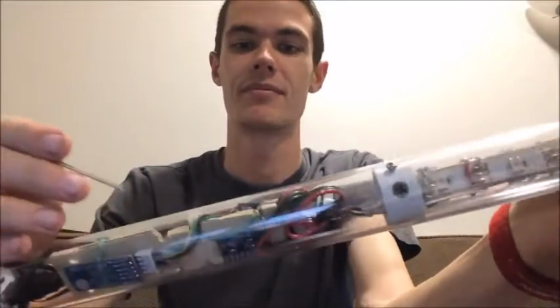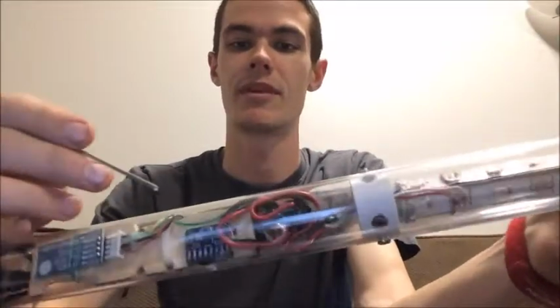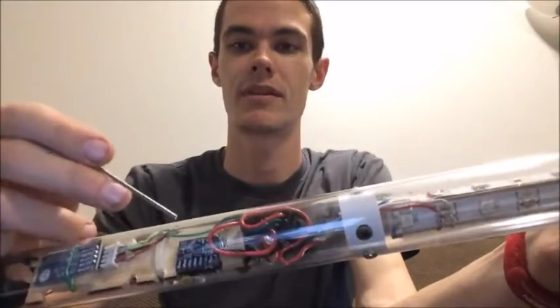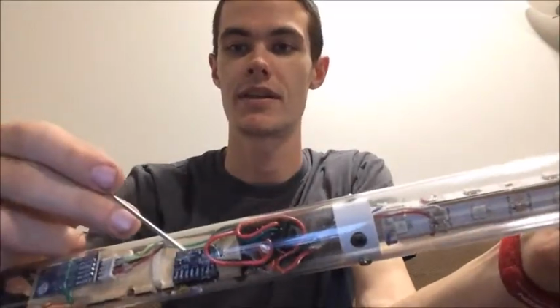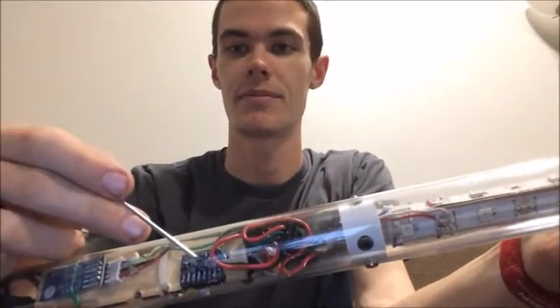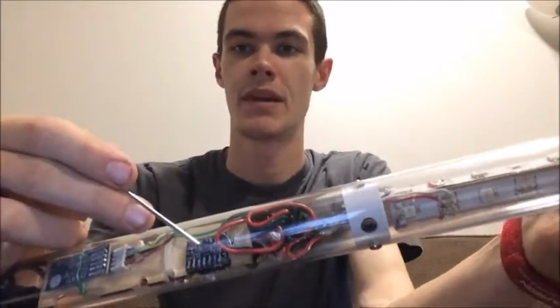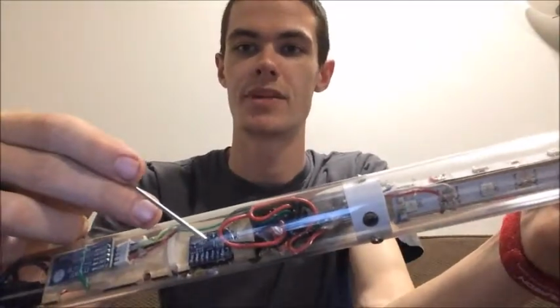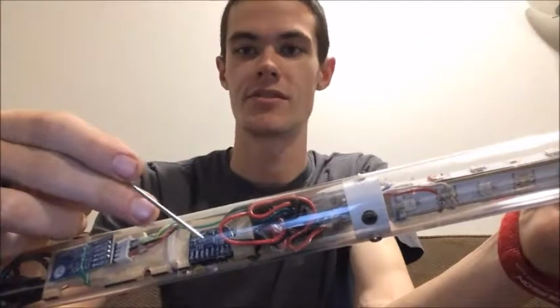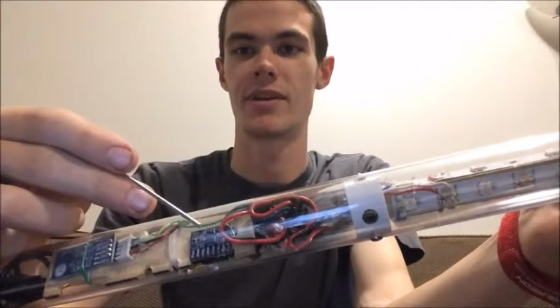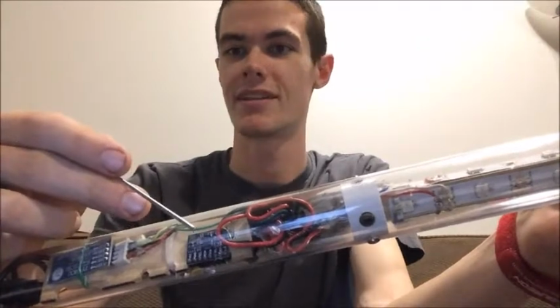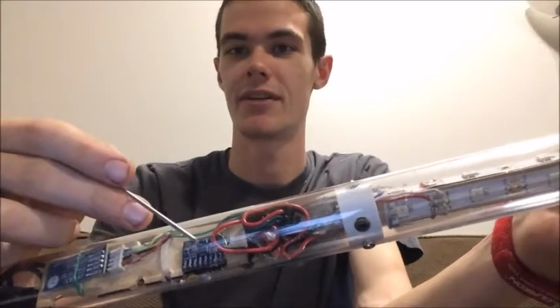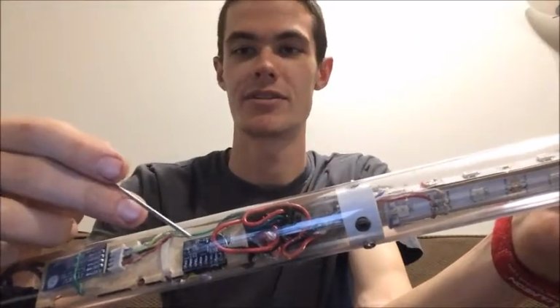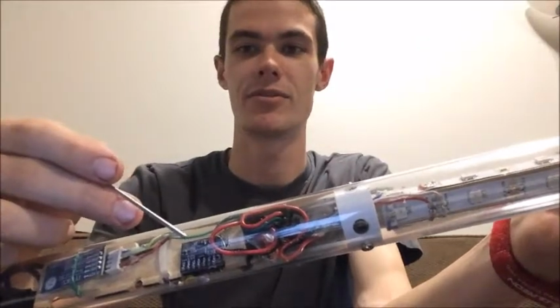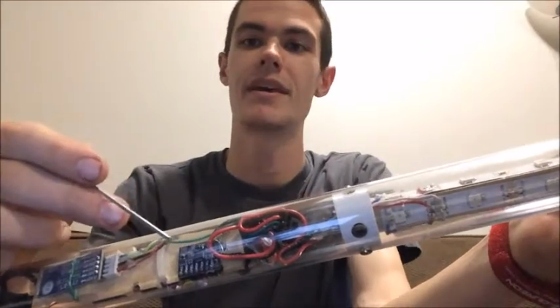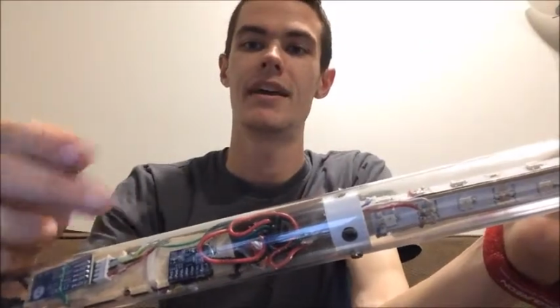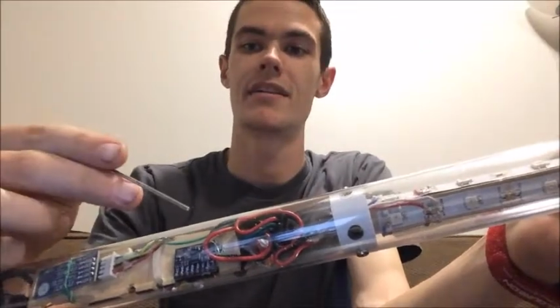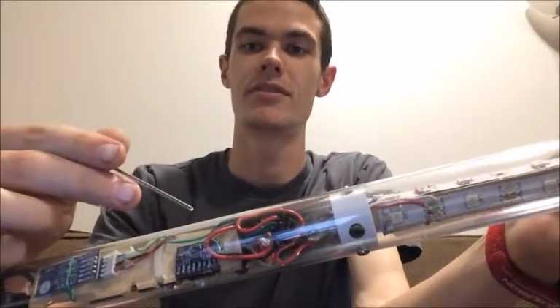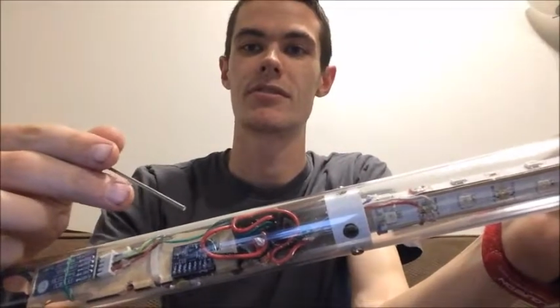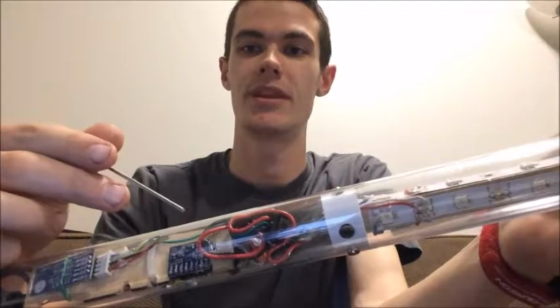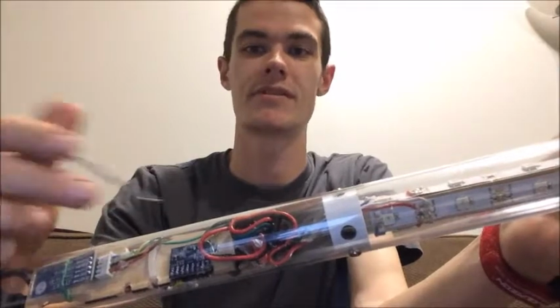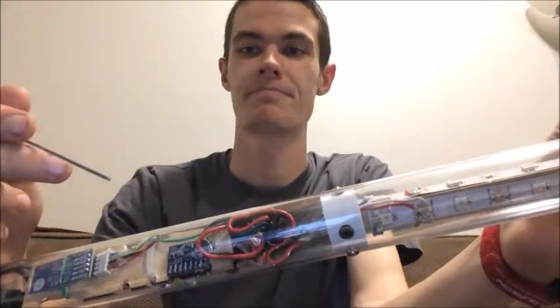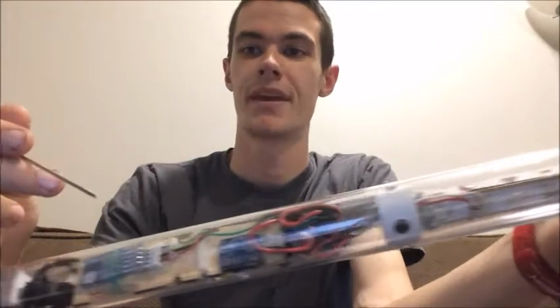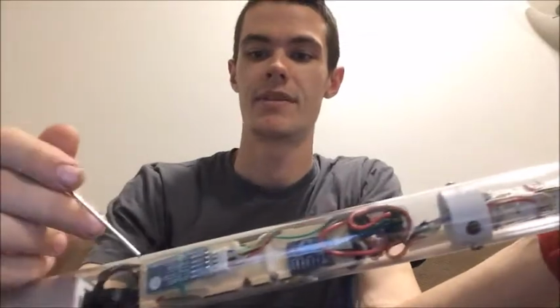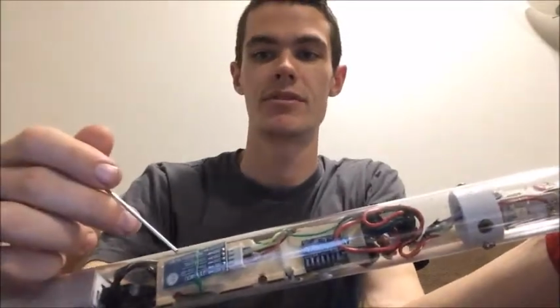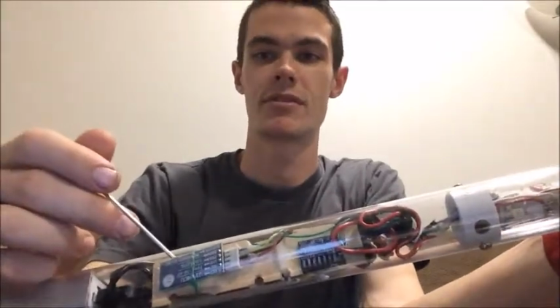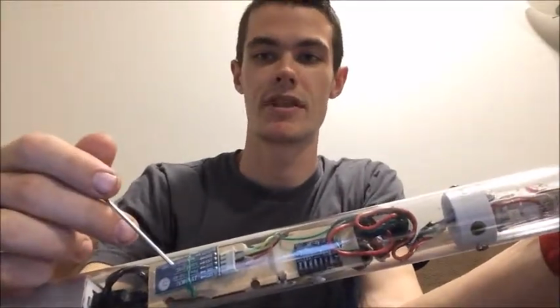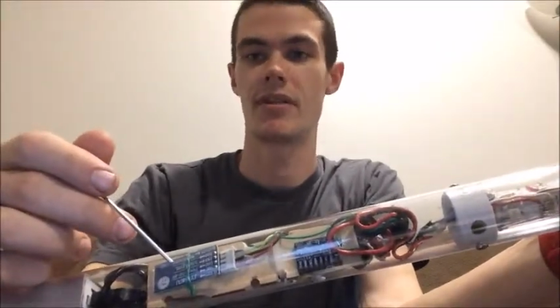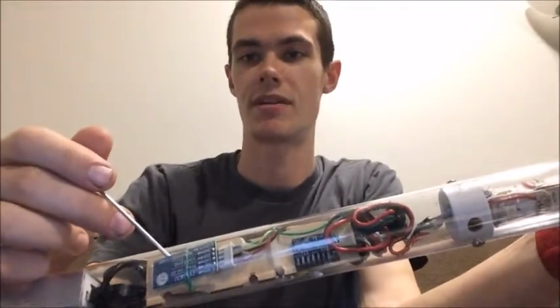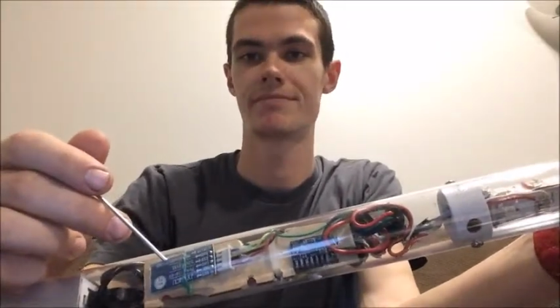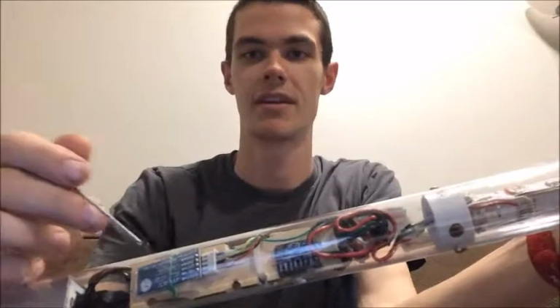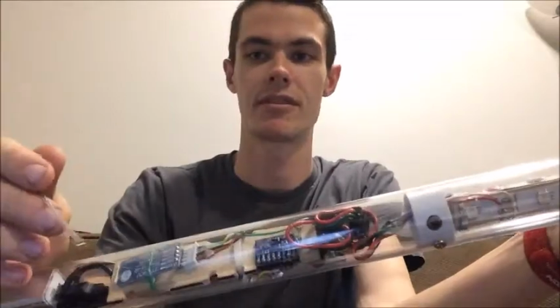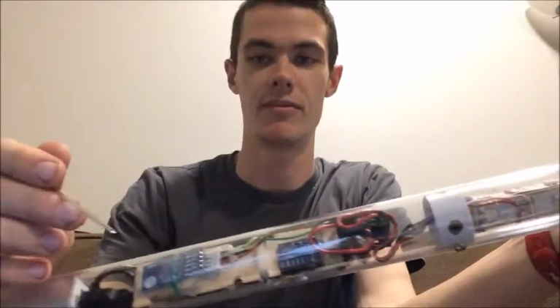One of those sensors is an accelerometer, which measures the lightsaber's movements as you swing it around and tells the Bluetooth controller to play sounds. This is the Bluetooth transmitter and receiver combo.